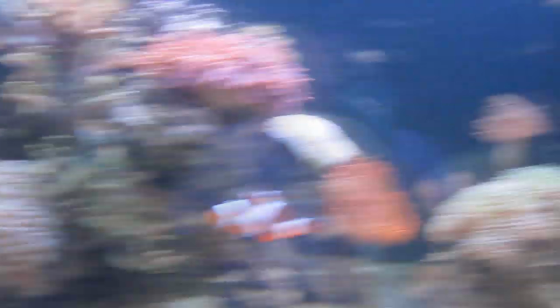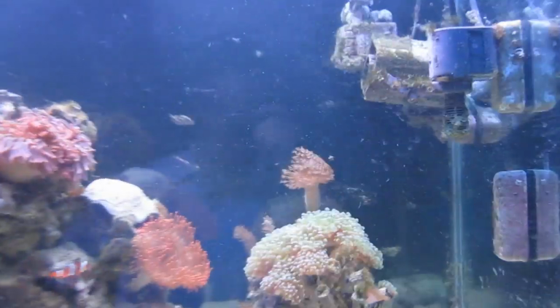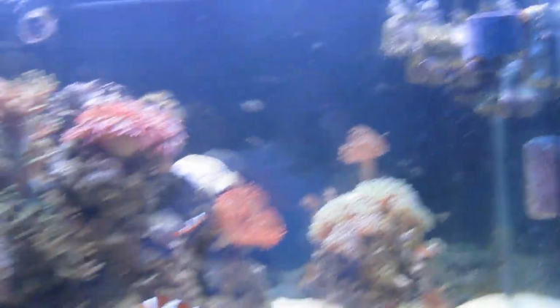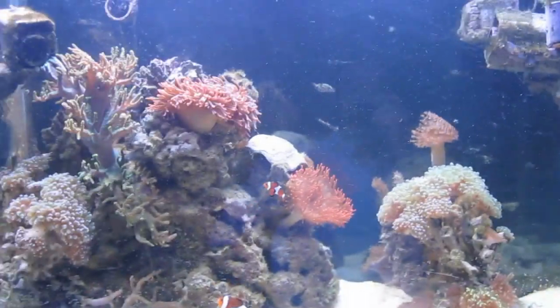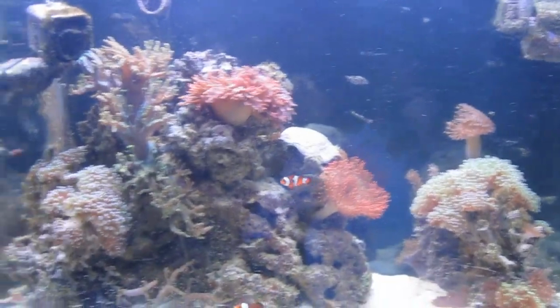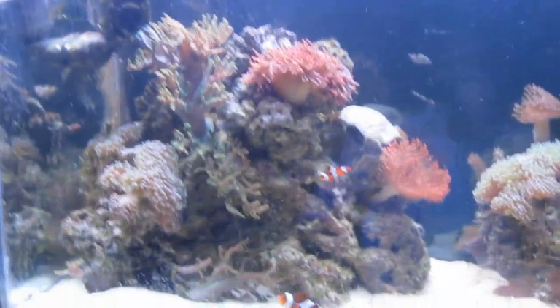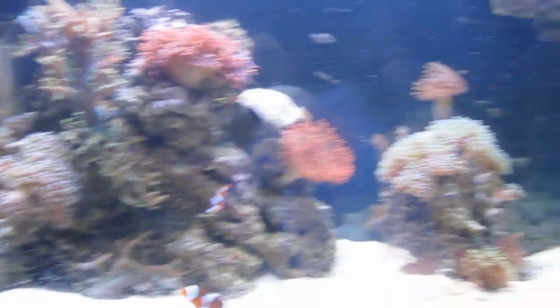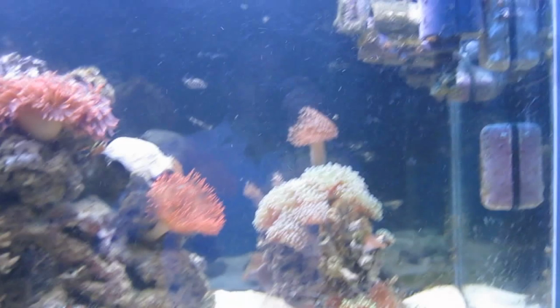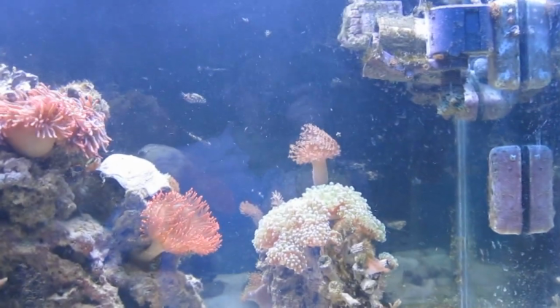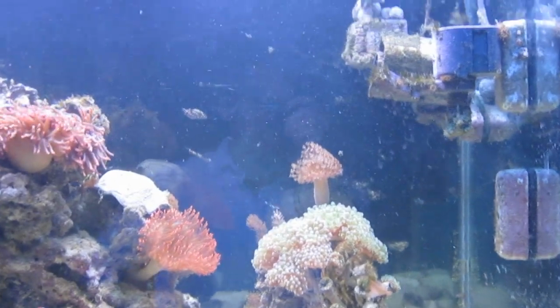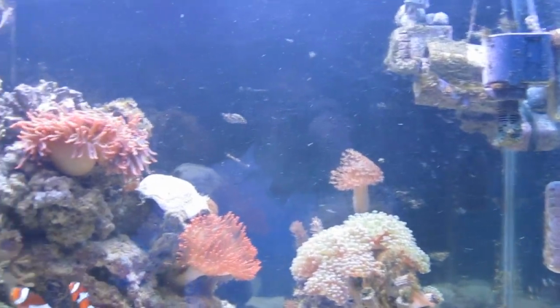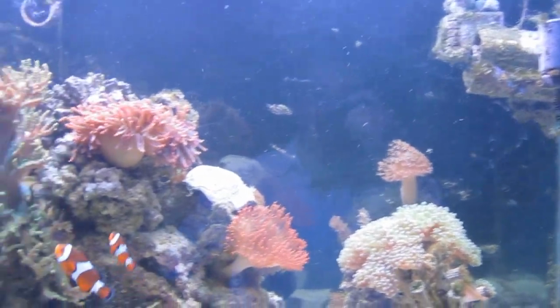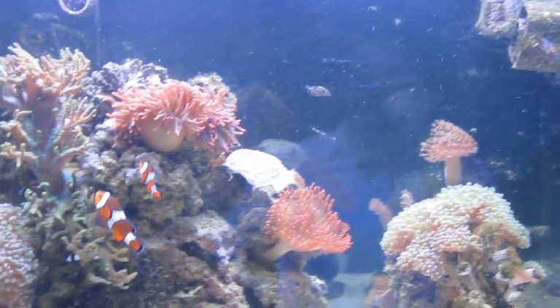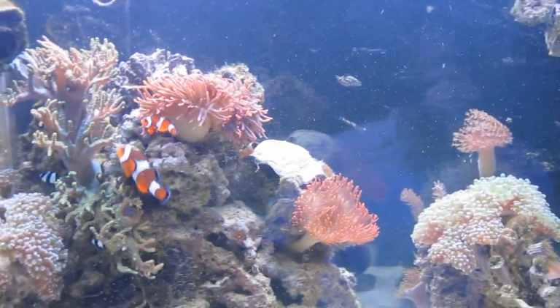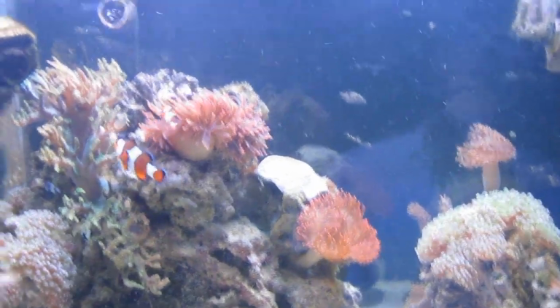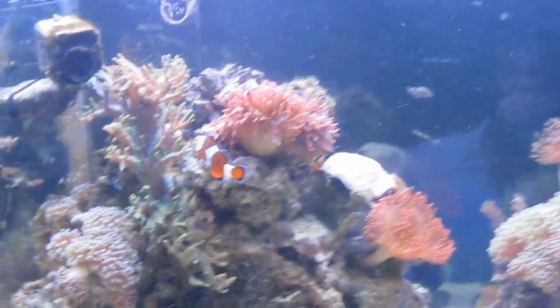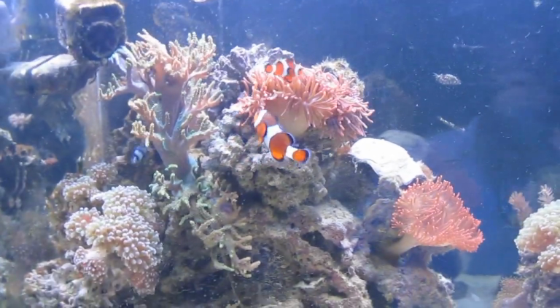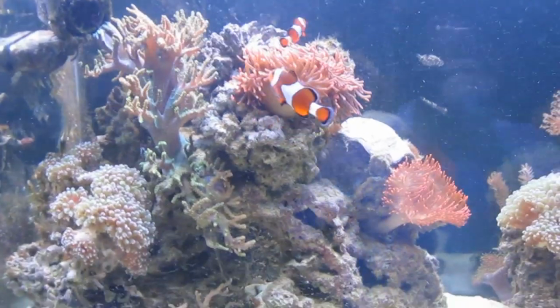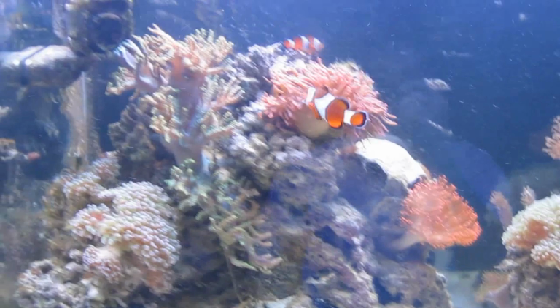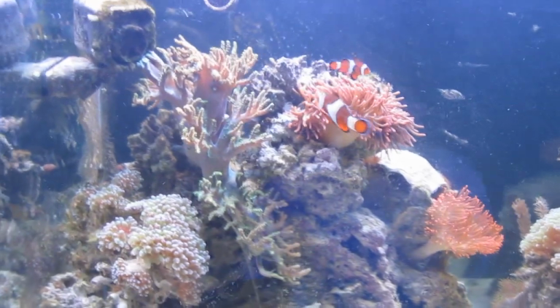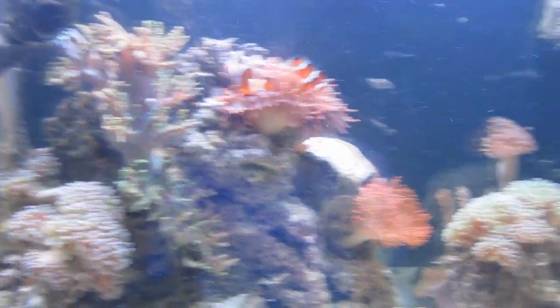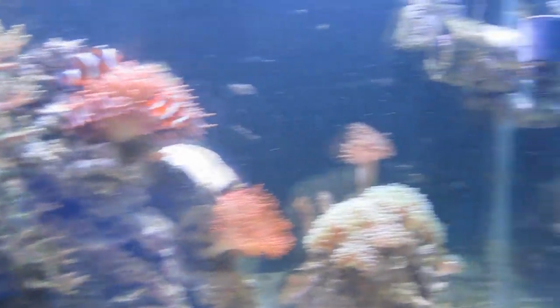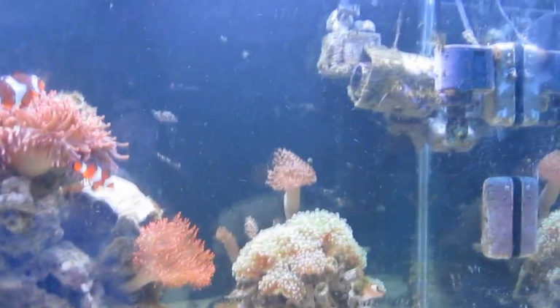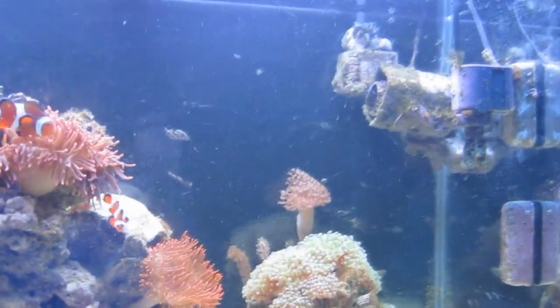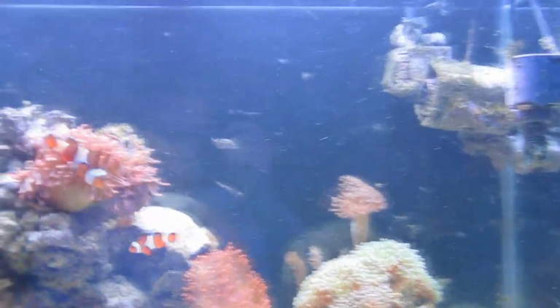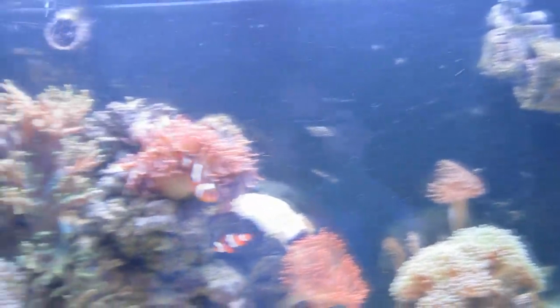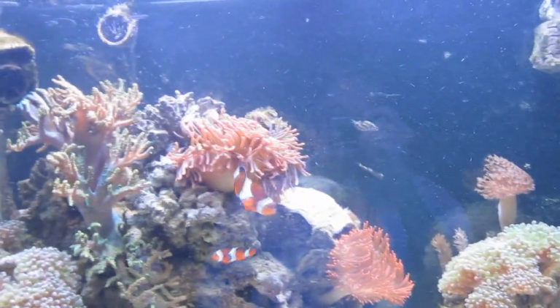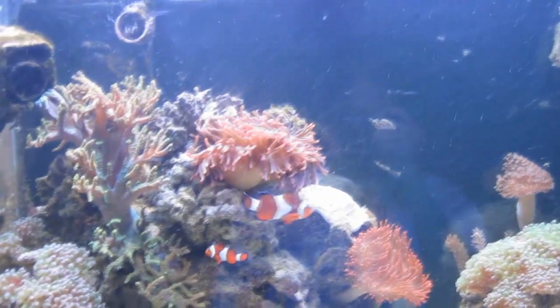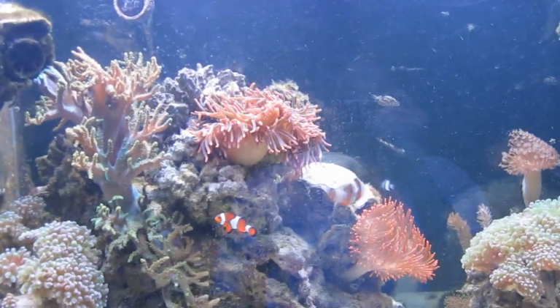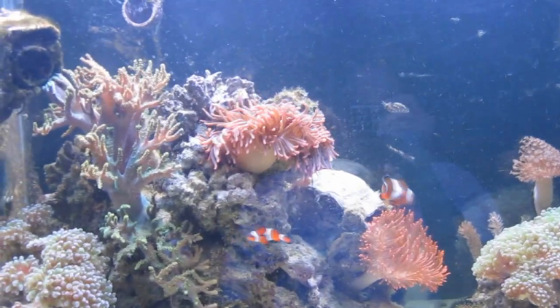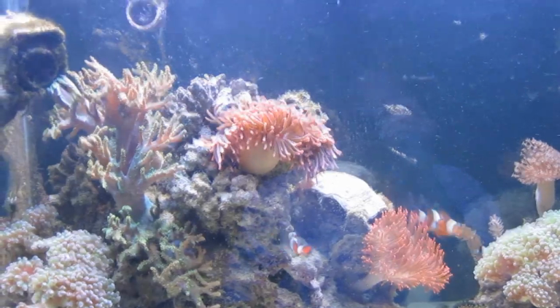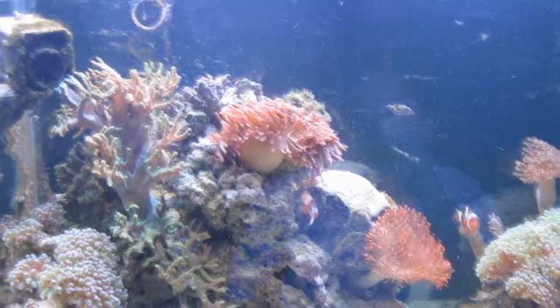Look, it's pretty clean now! Cleaning the tank kind of inspired me, so I went online and ordered some cleanup crew, which is the reason for this video.